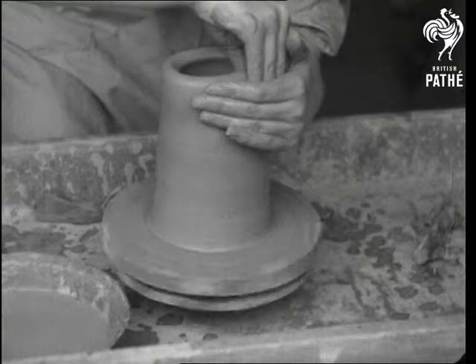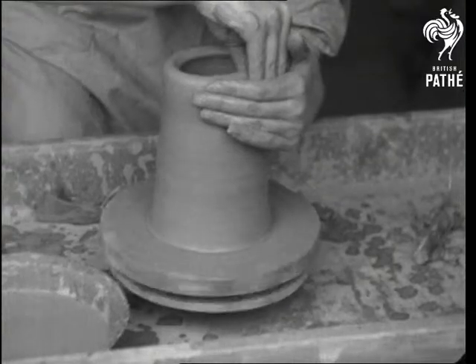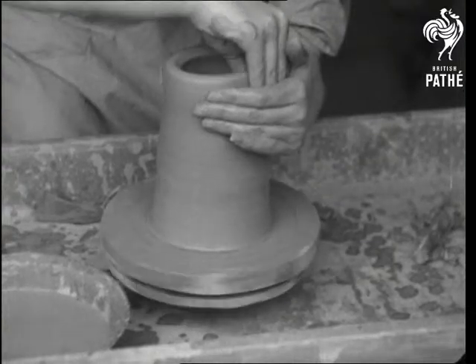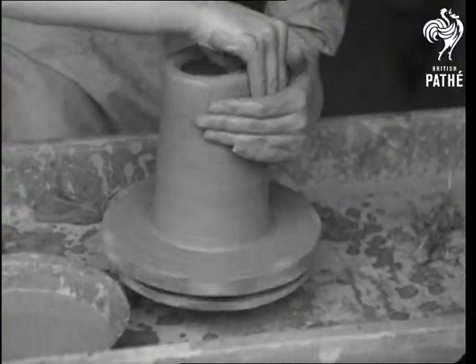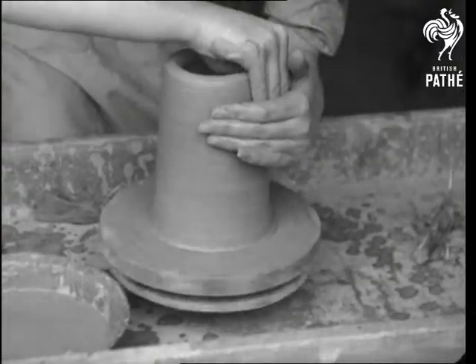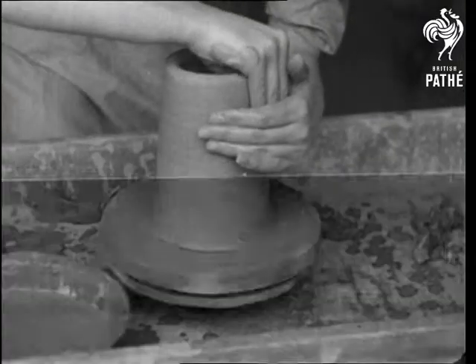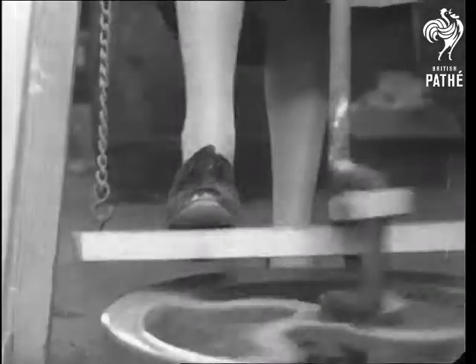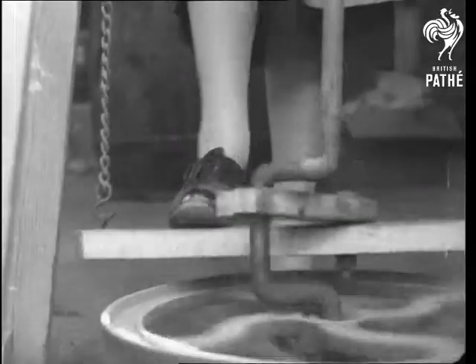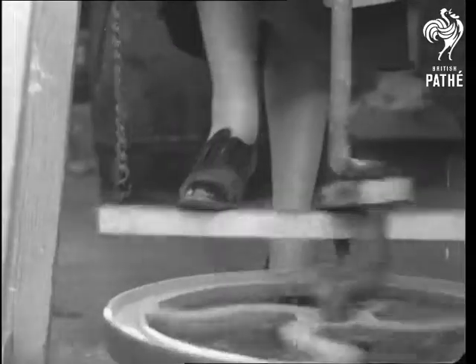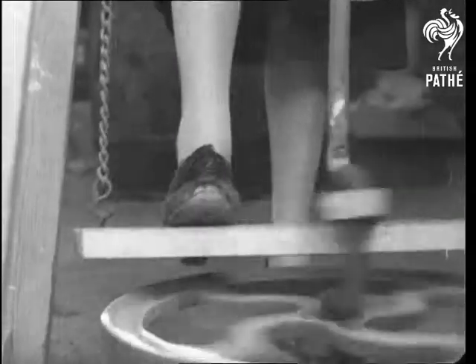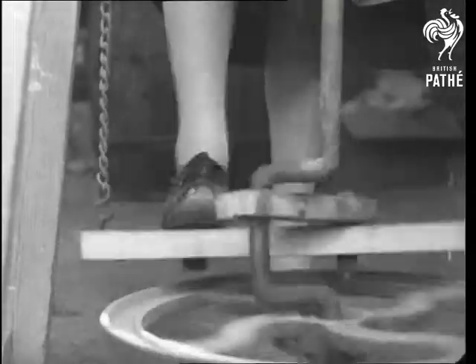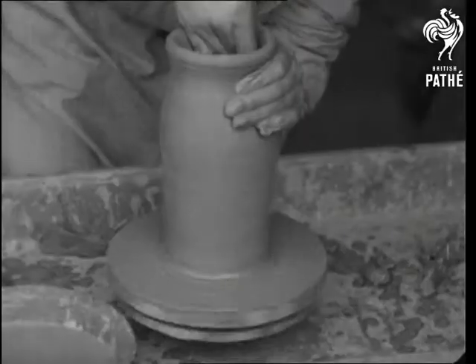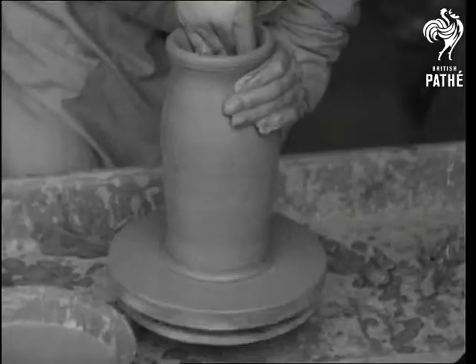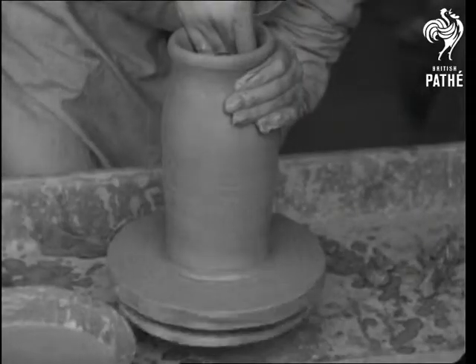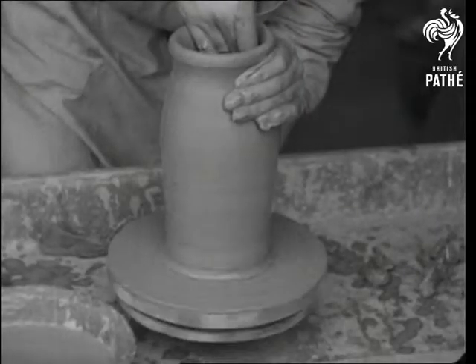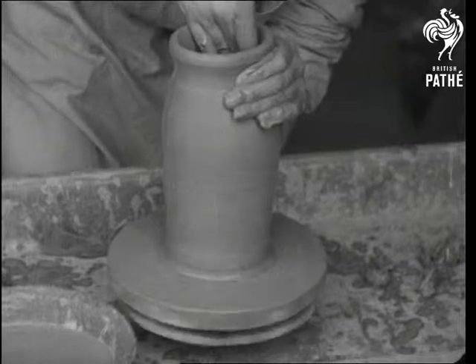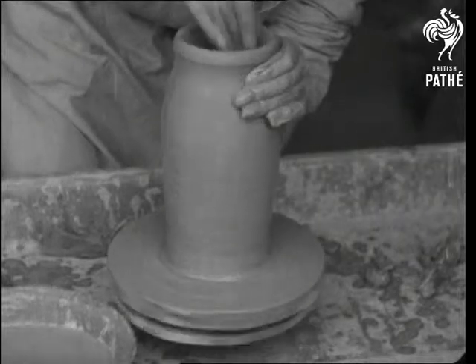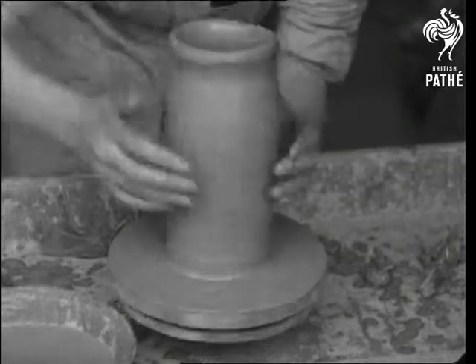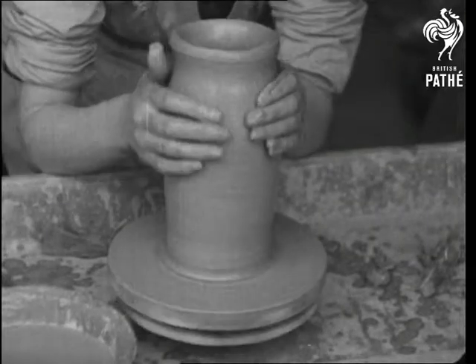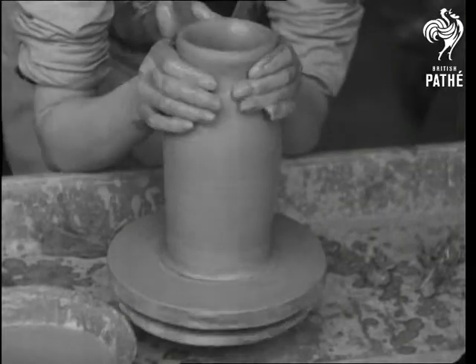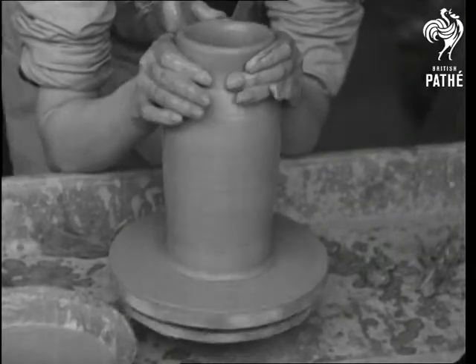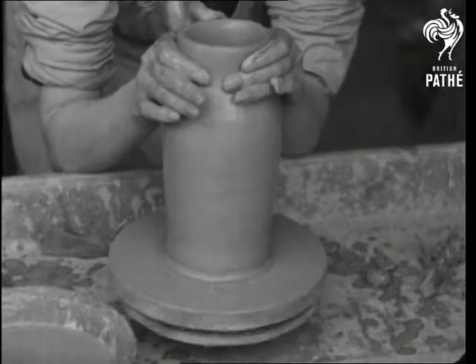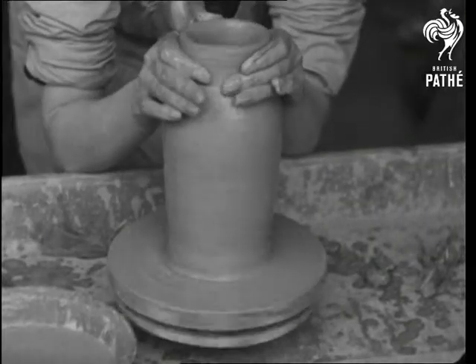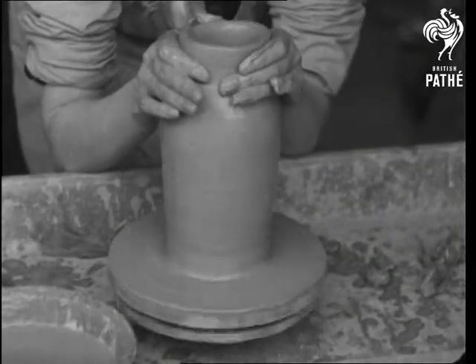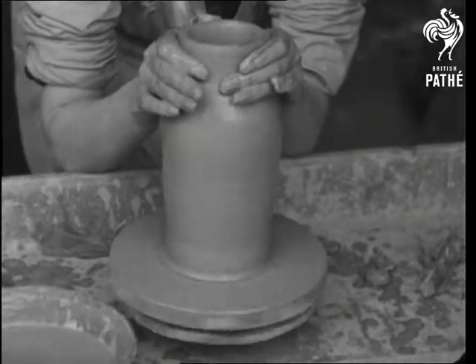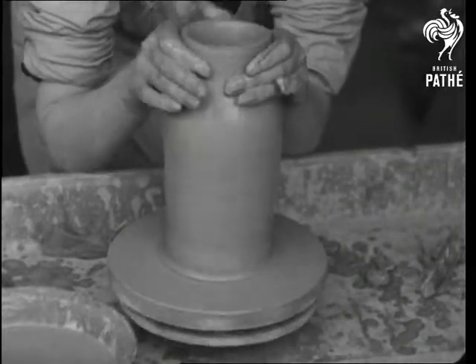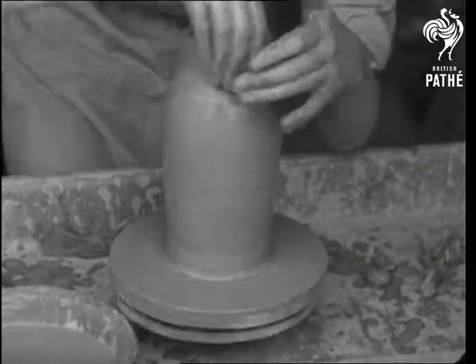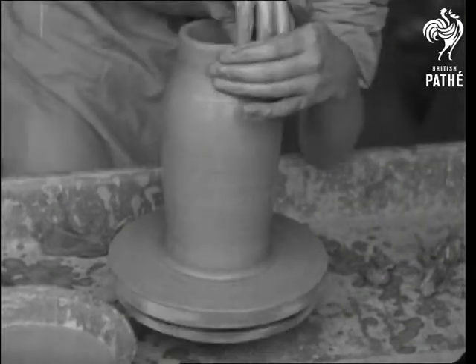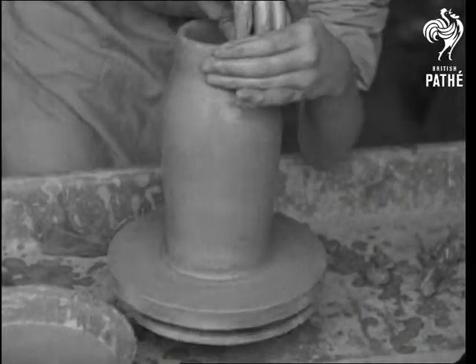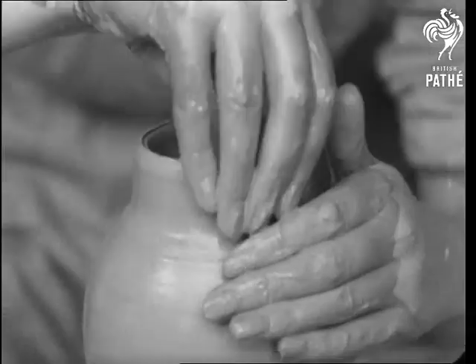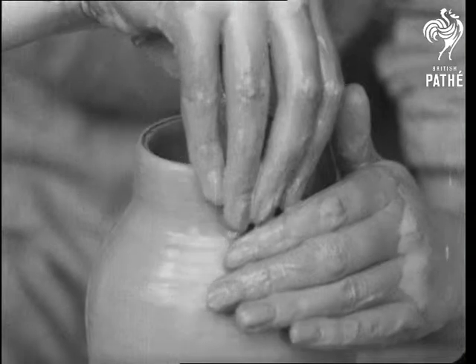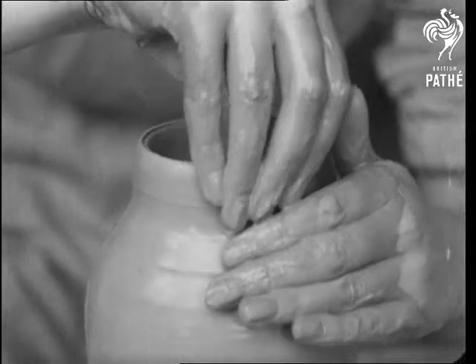The tapered fingers of a clever artist fashion a vase on a simple potter's wheel. Now the neck is taking shape, and its contour depends entirely on the skill of the artist.